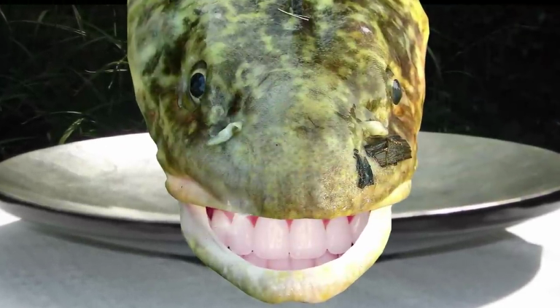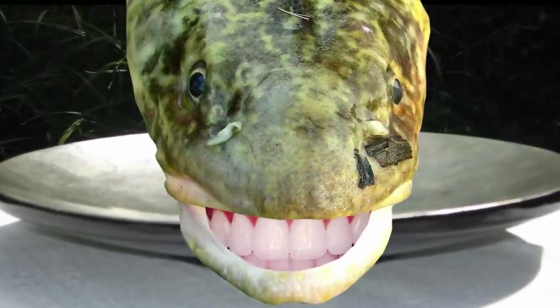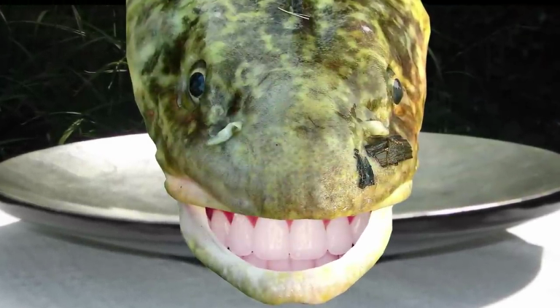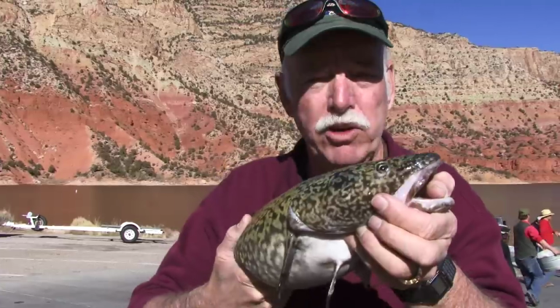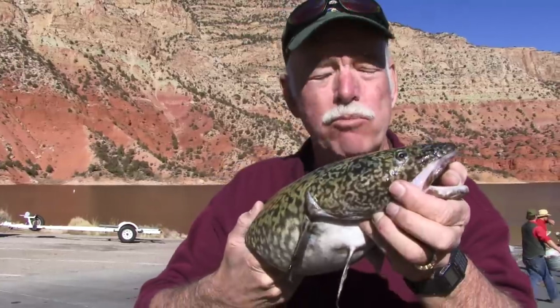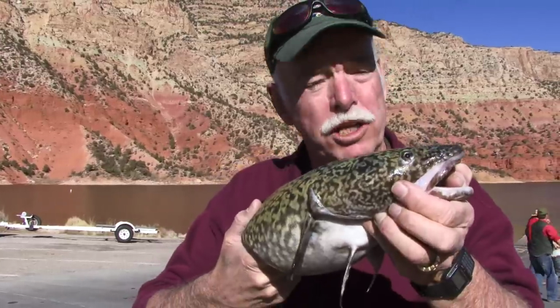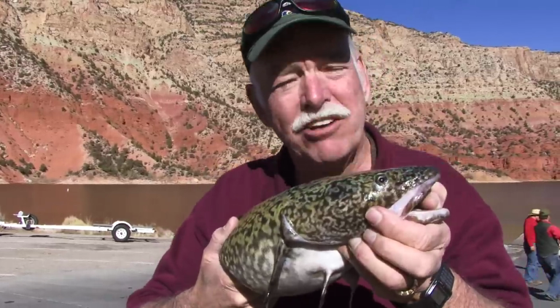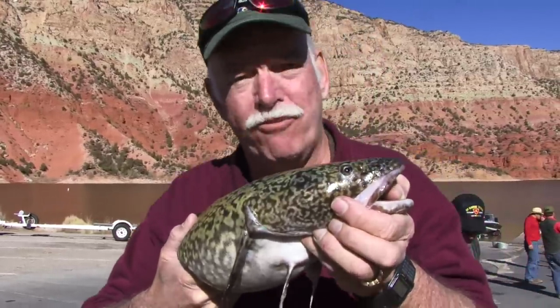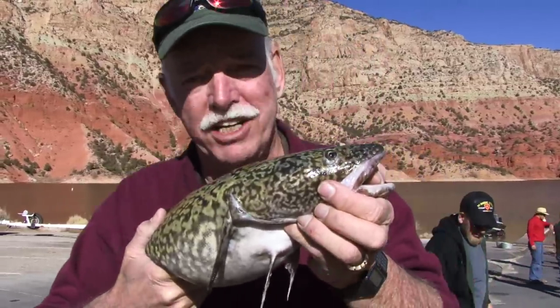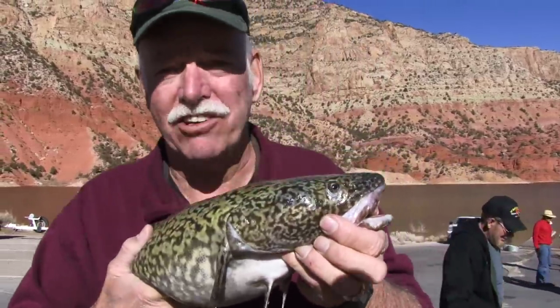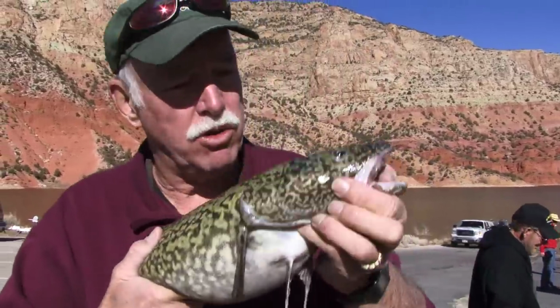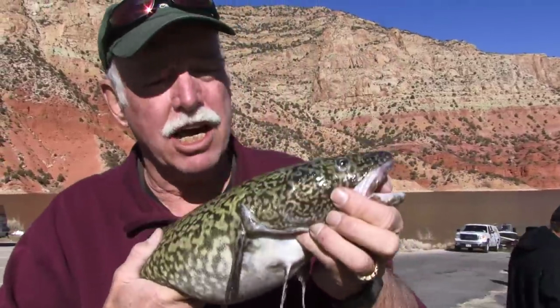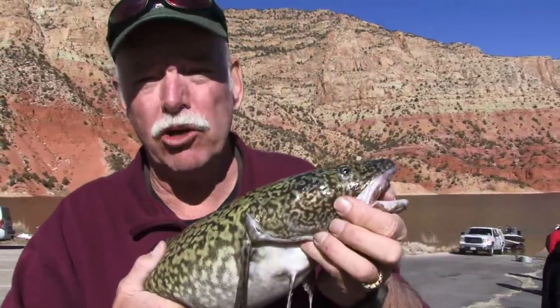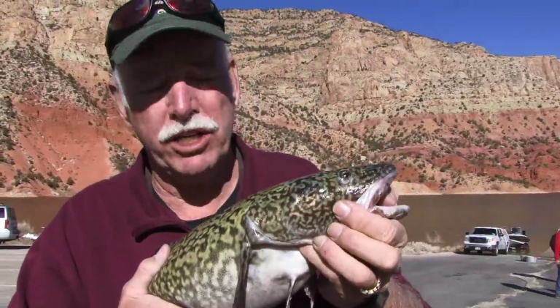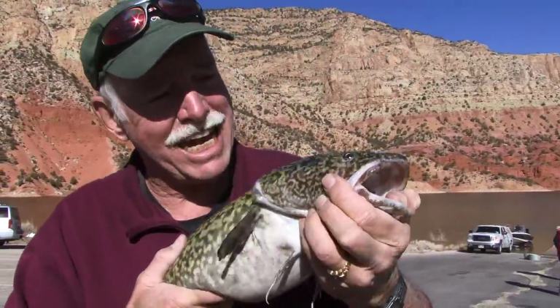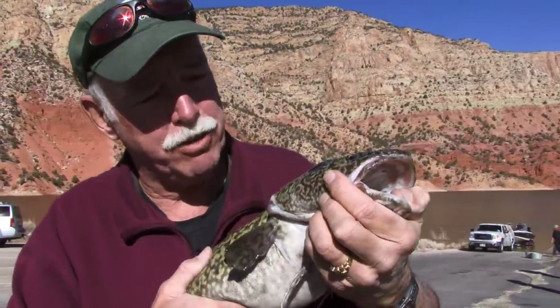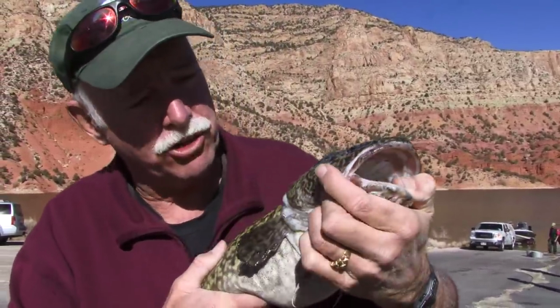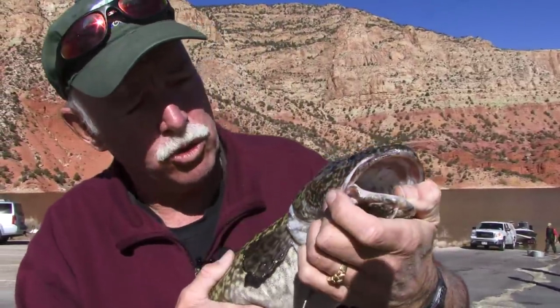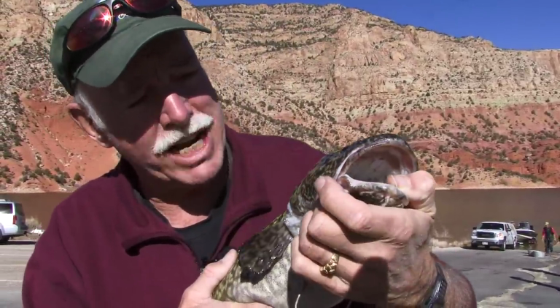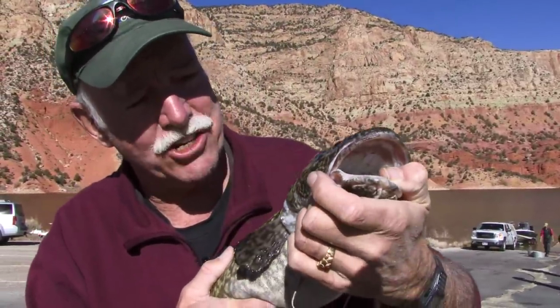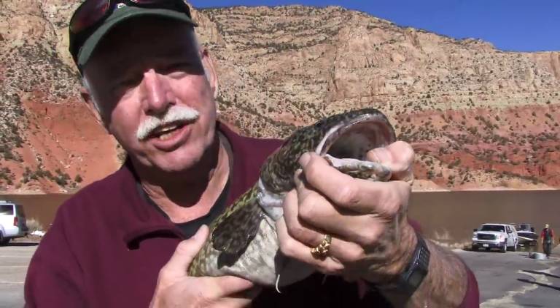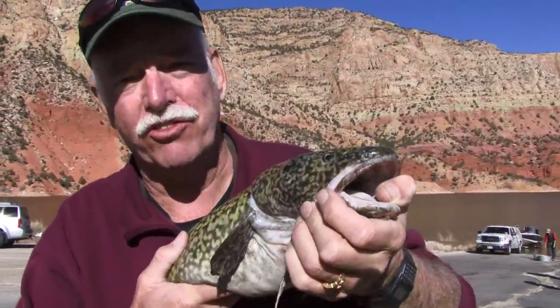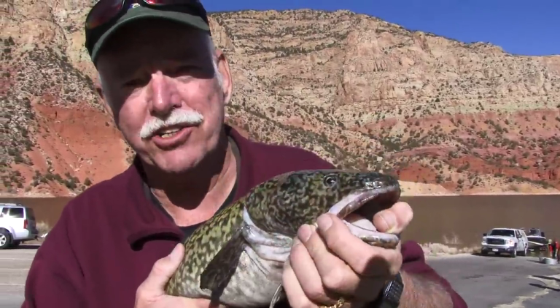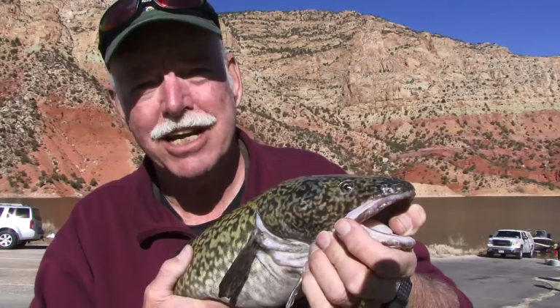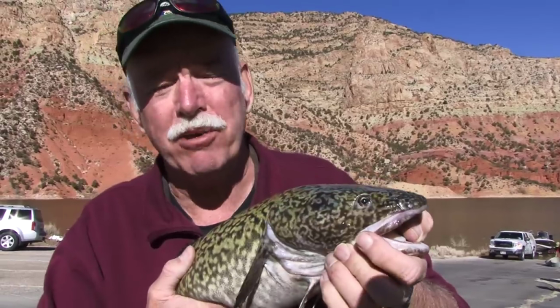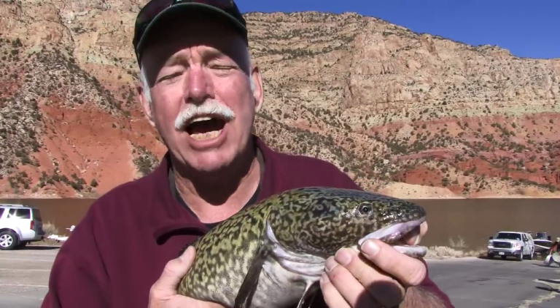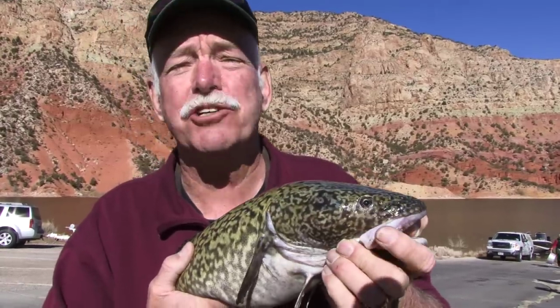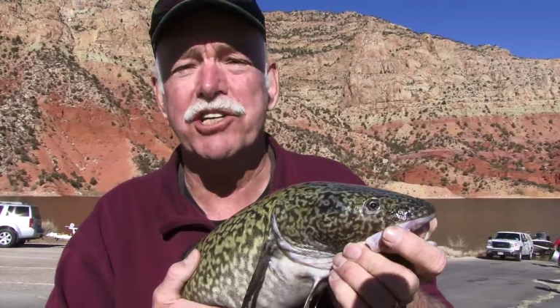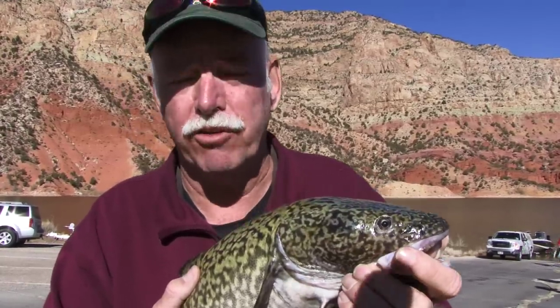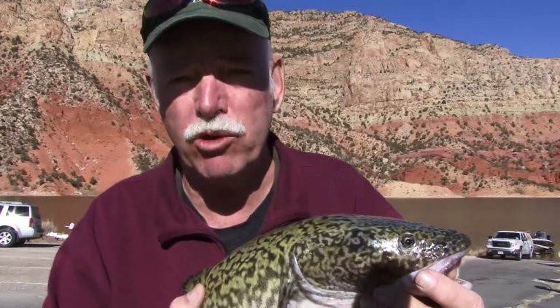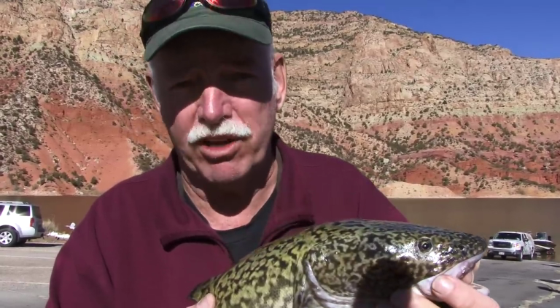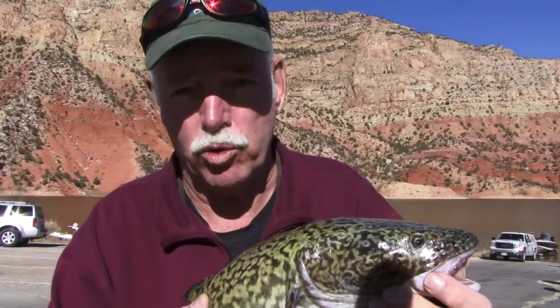What he lacks in beauty, he more than makes up for it in taste. So come on over and catch a bunch. You'll really enjoy these fish. I'm Rhys Stein at your leisure at Flaming Gorge Reservoir.